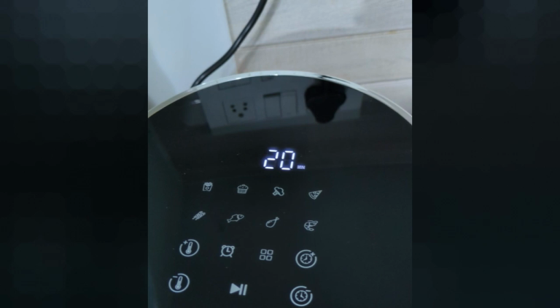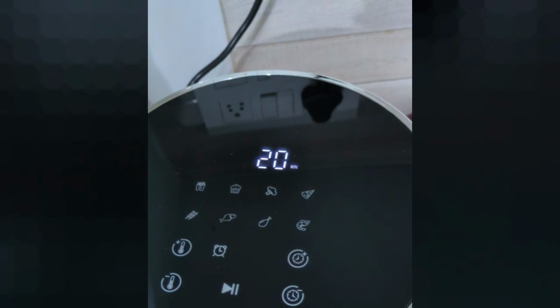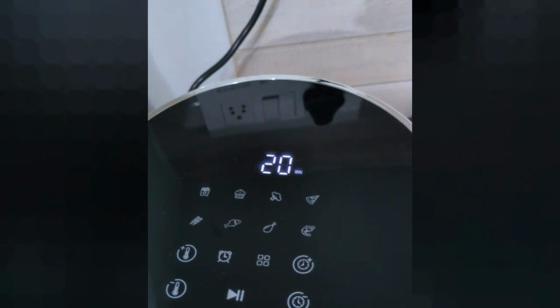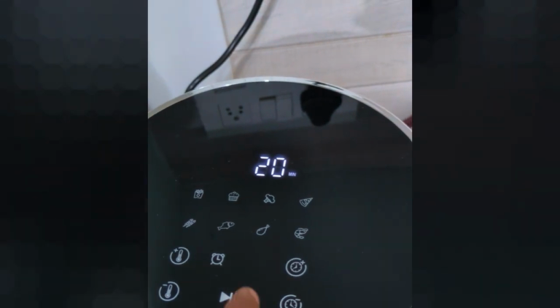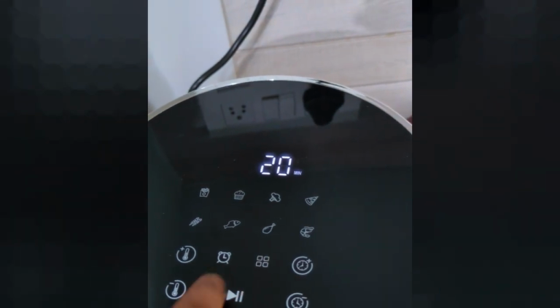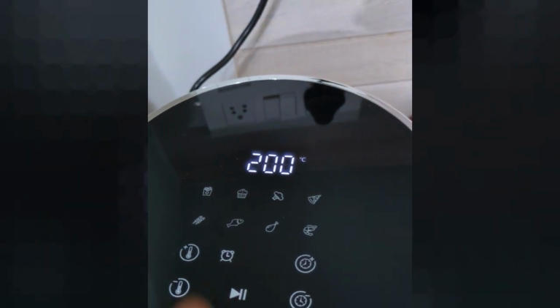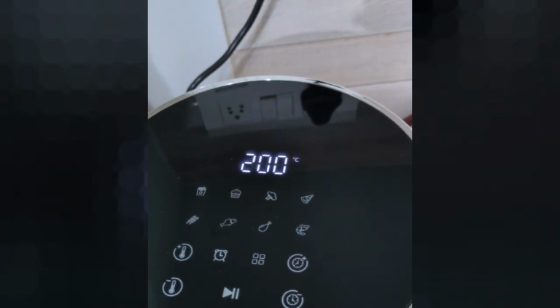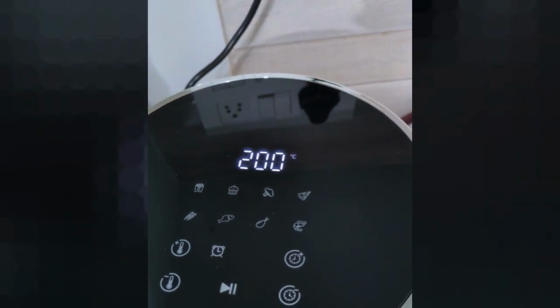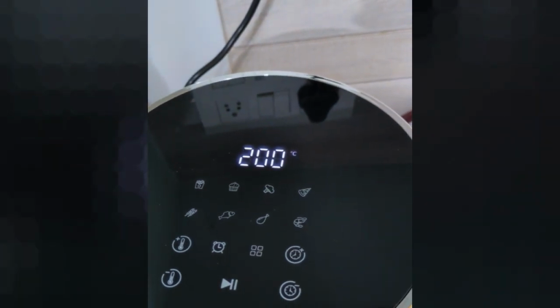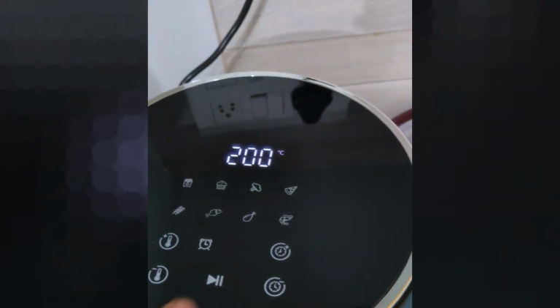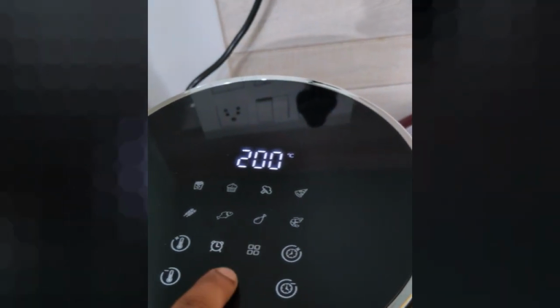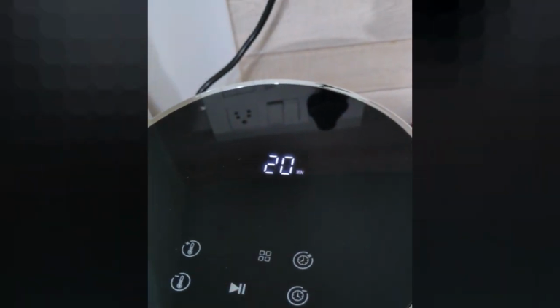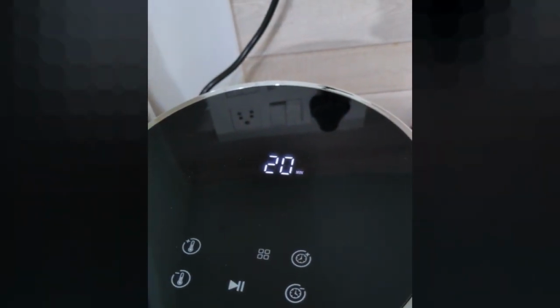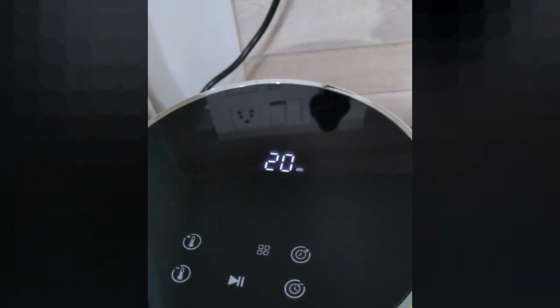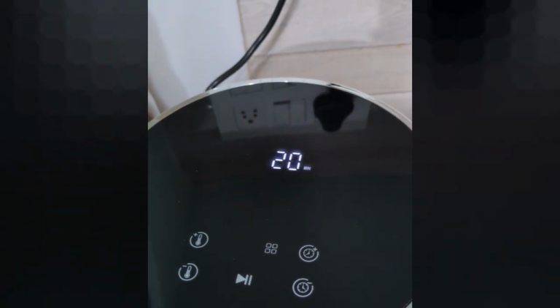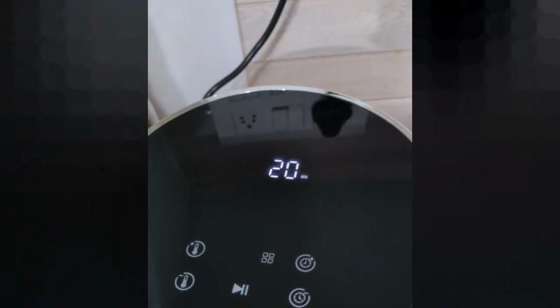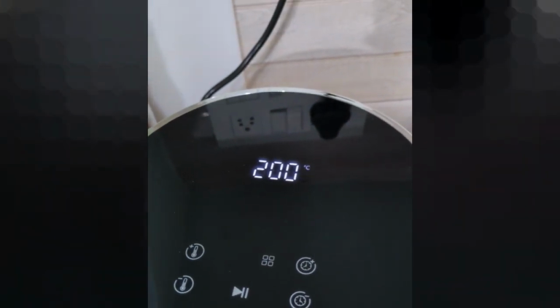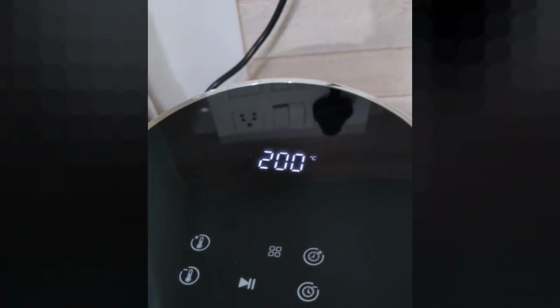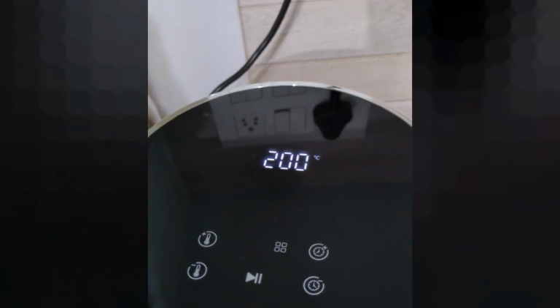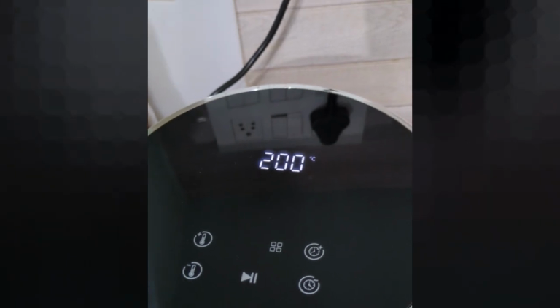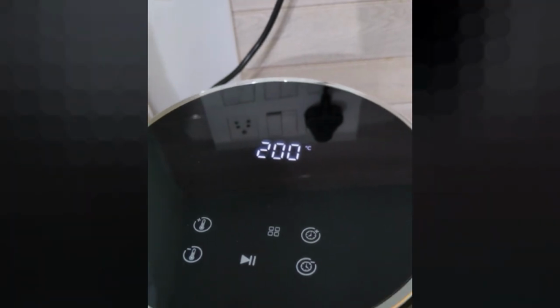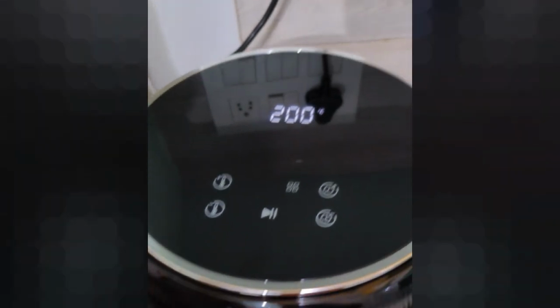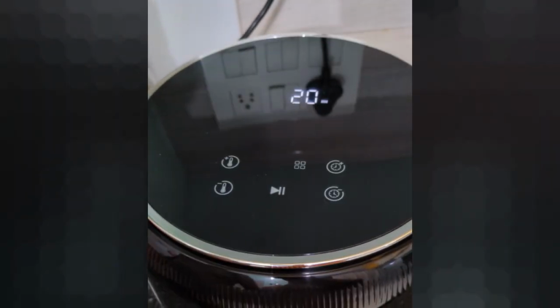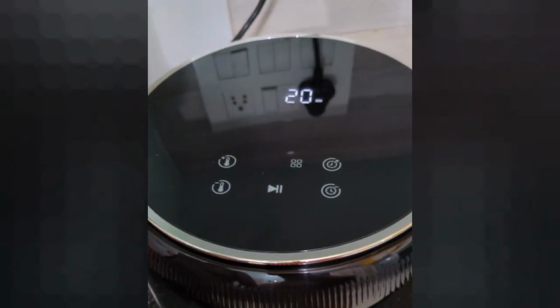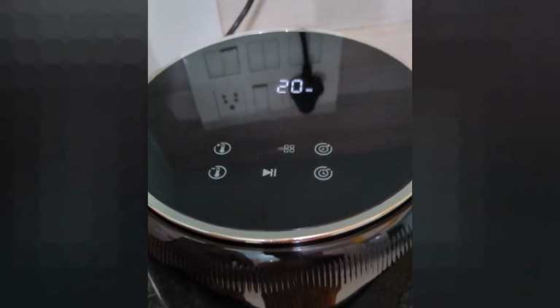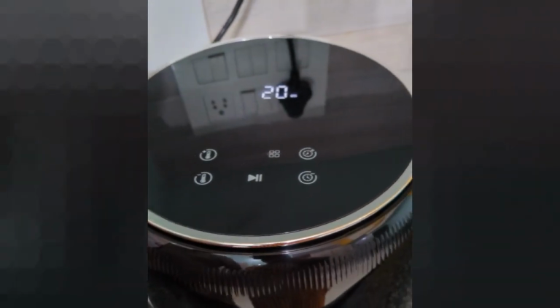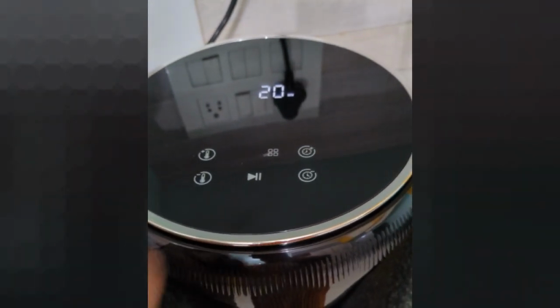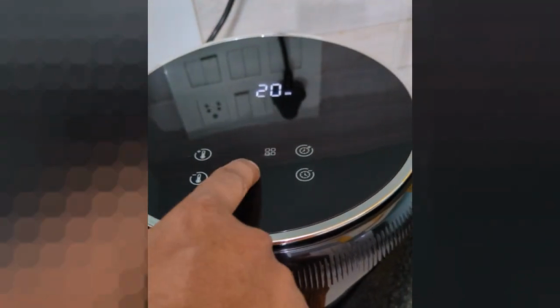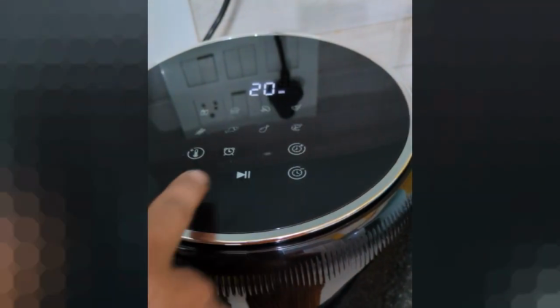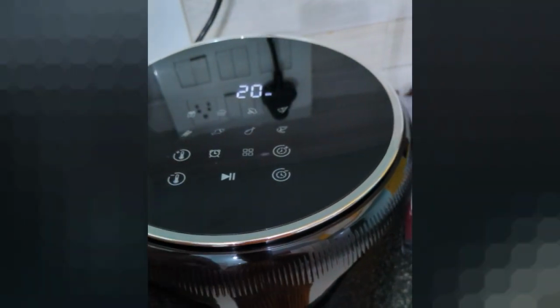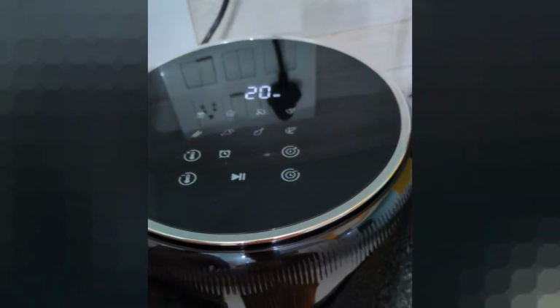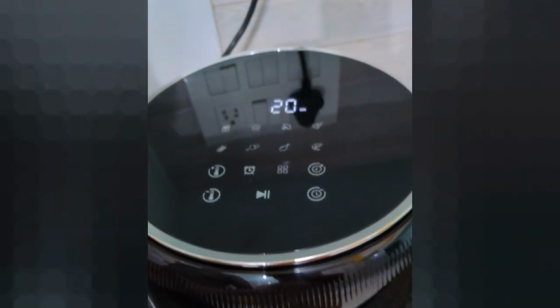If you use this Havels air fryer, please share your comments in the comments section. Please like and share this video. We will share the next unboxing video soon.